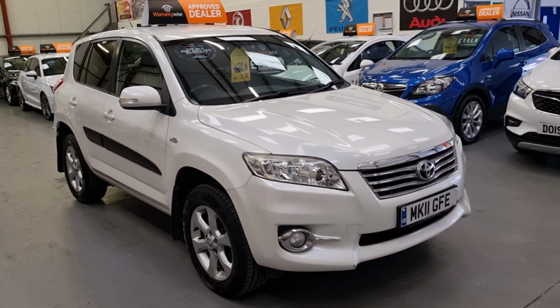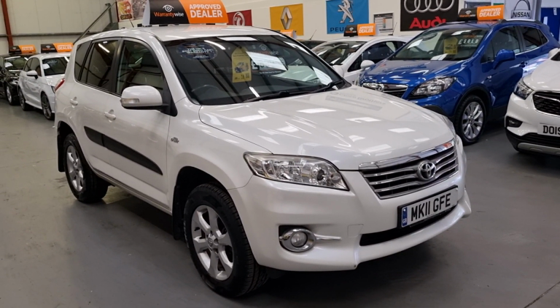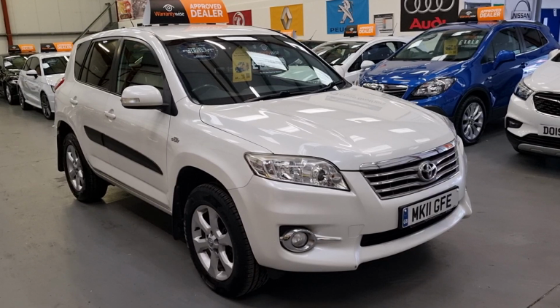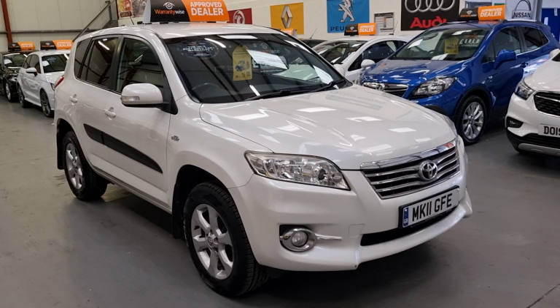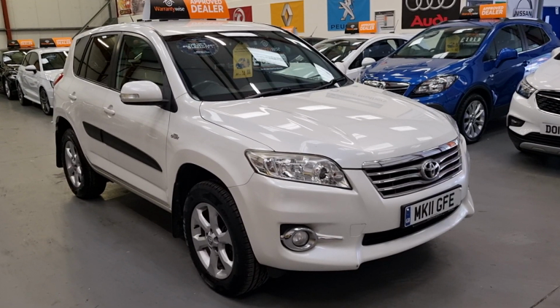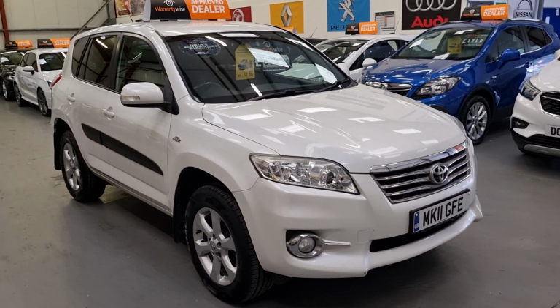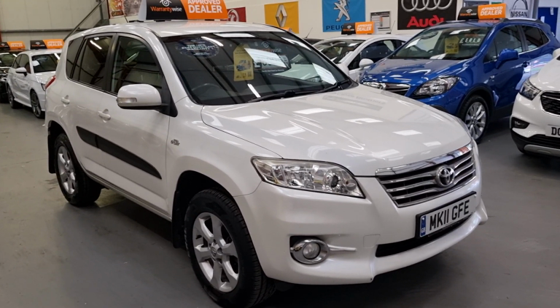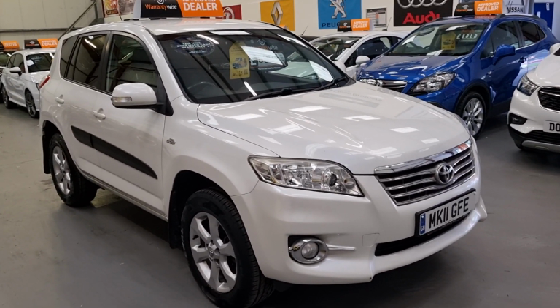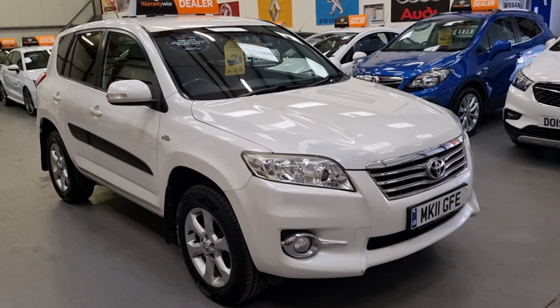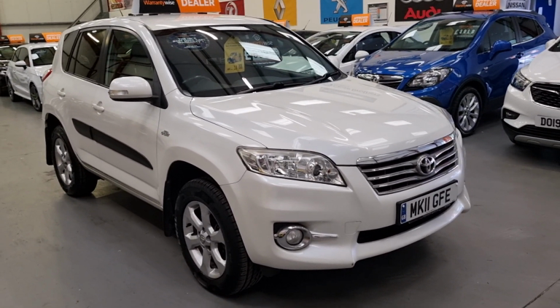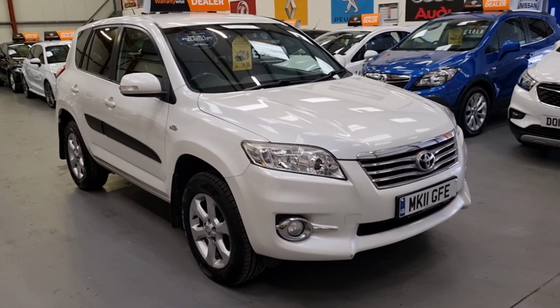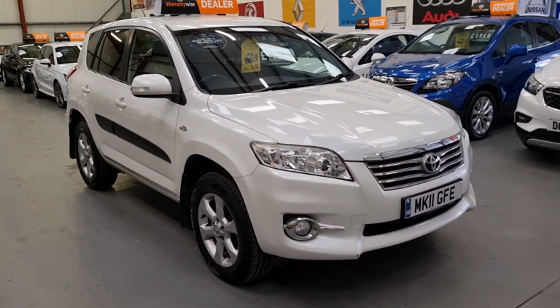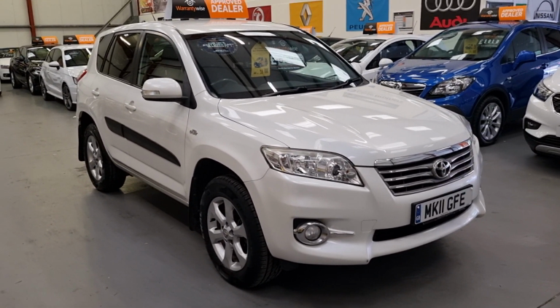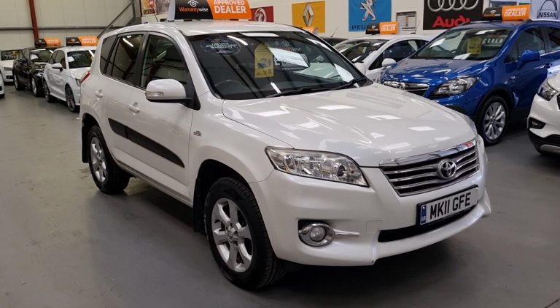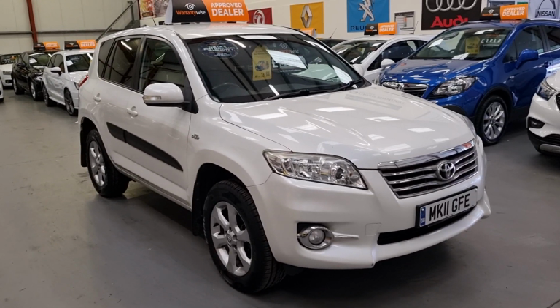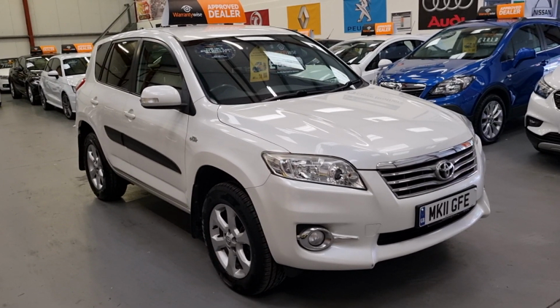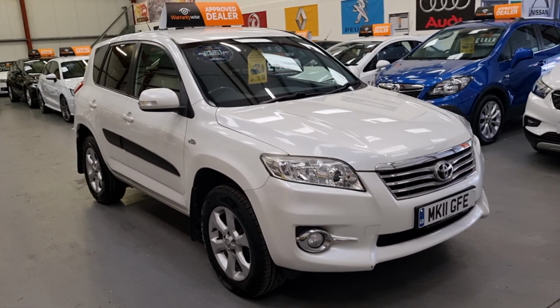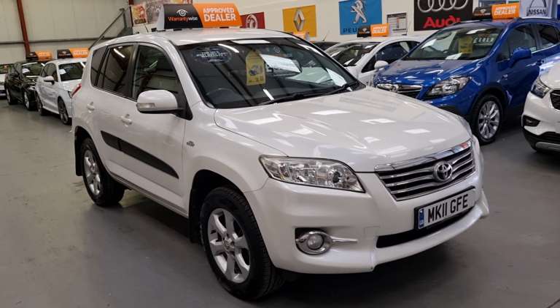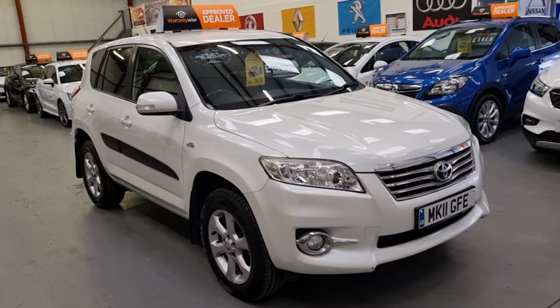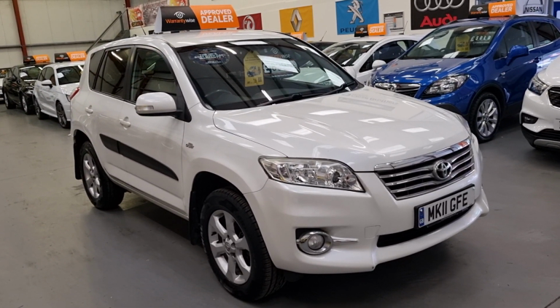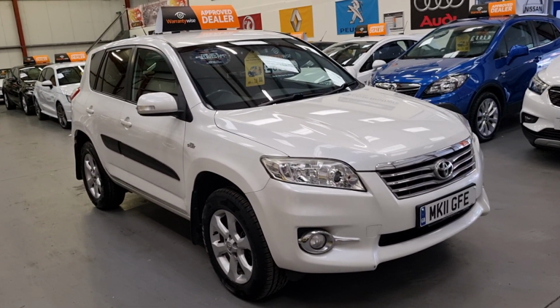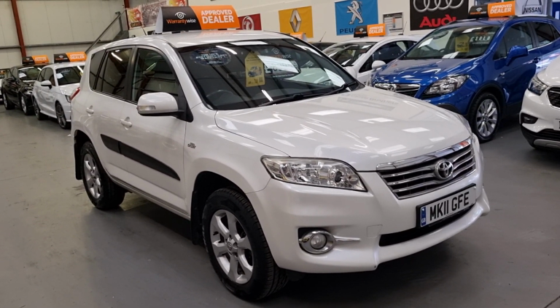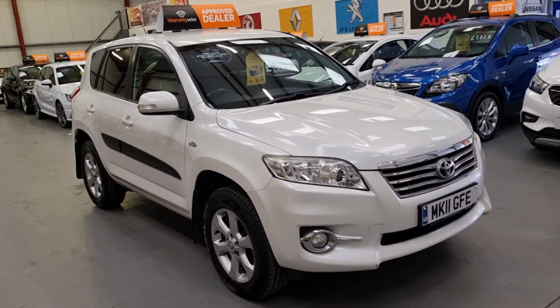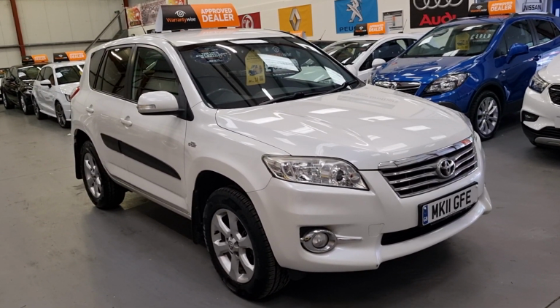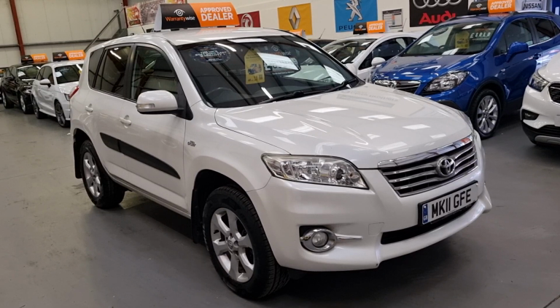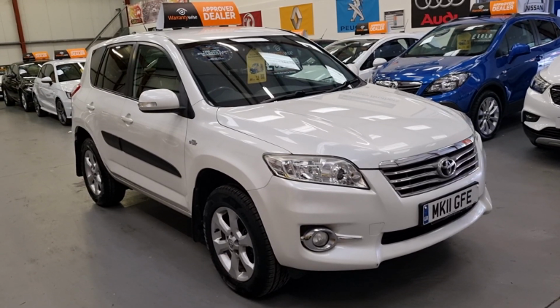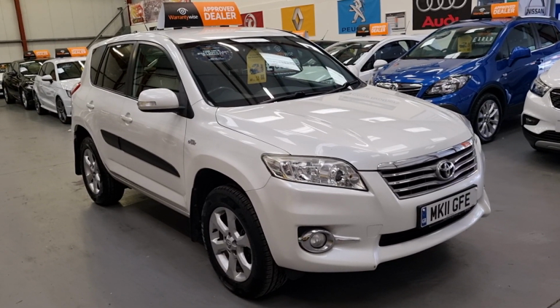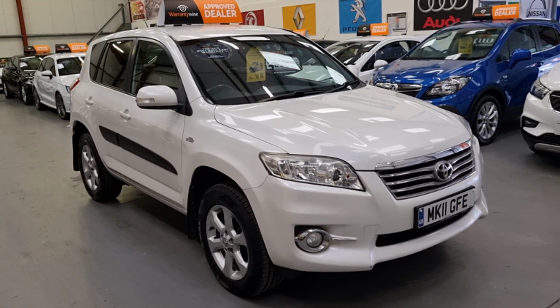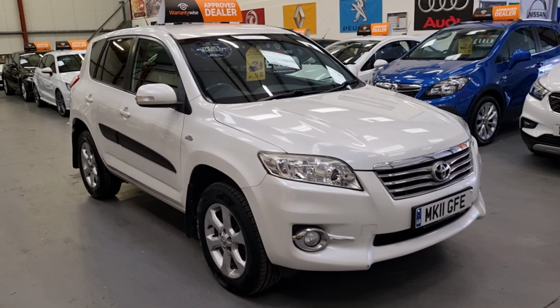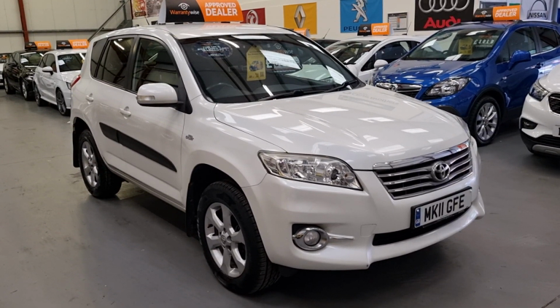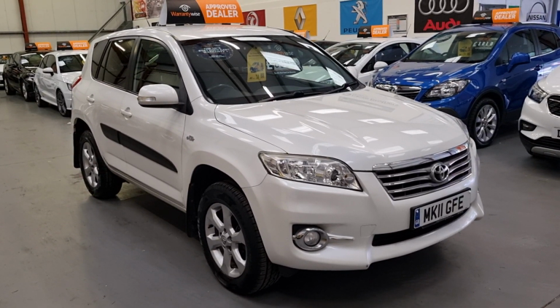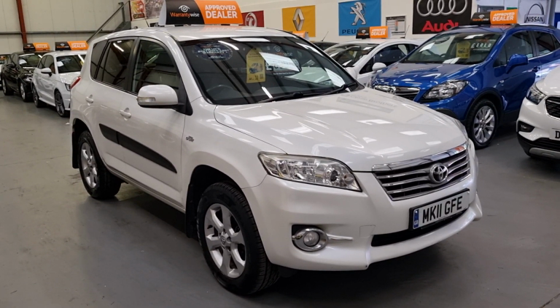If you require finance, please give us a call — we can take a finance application over the phone. Or if you'd like to do it via our website, there's a portal where you can apply for finance in a safe and secure environment. Thanks for looking, guys.